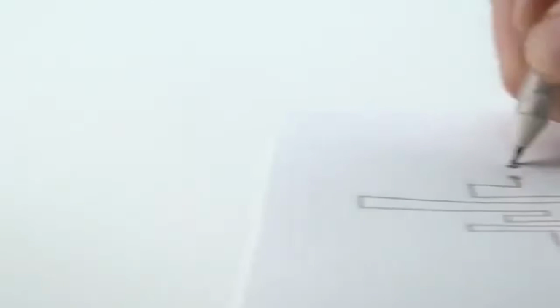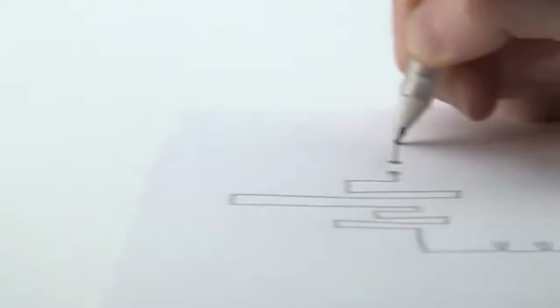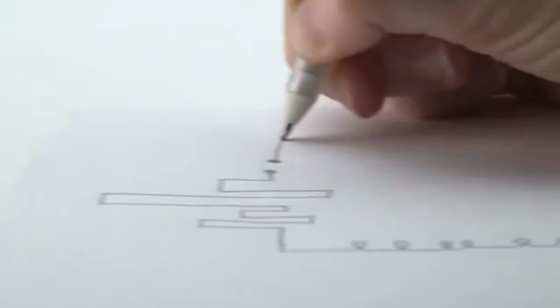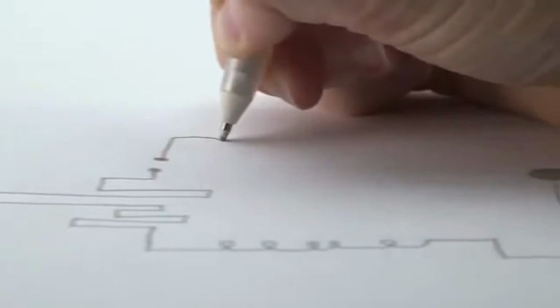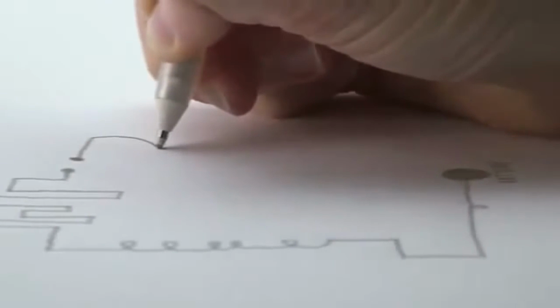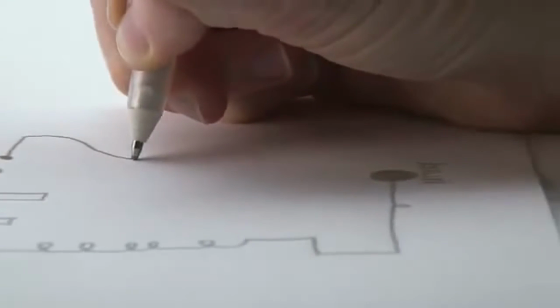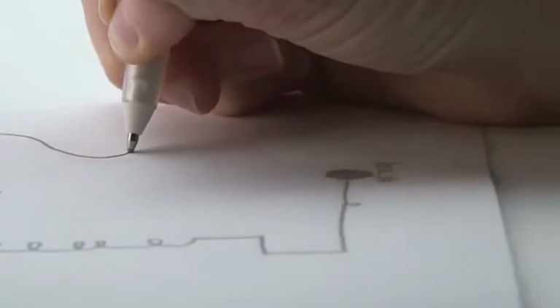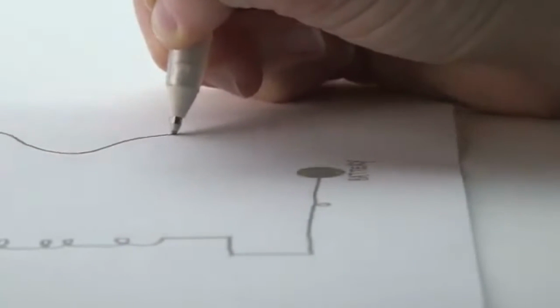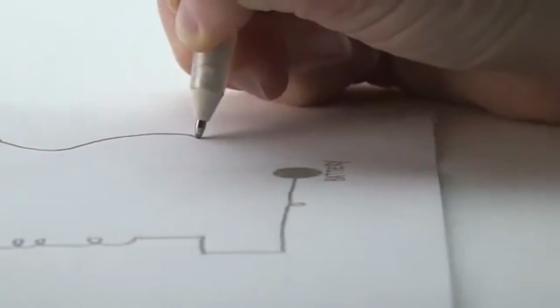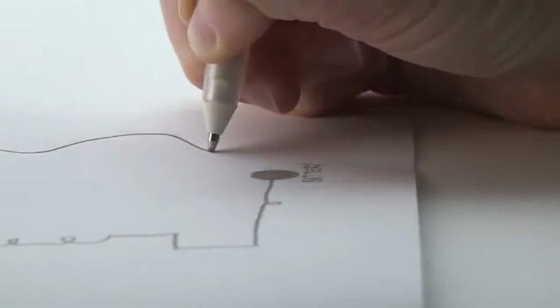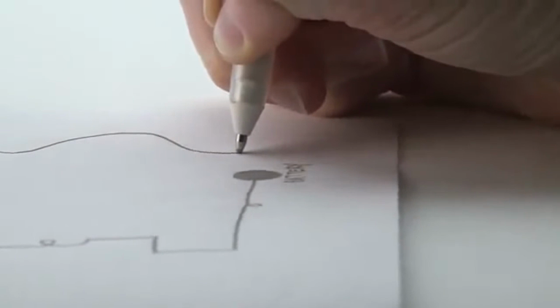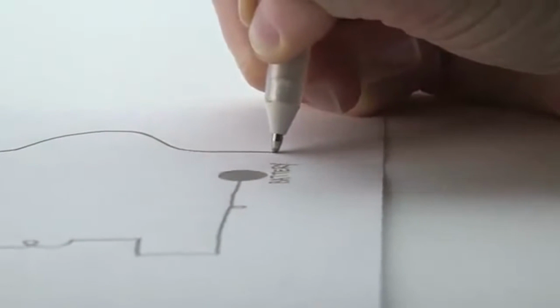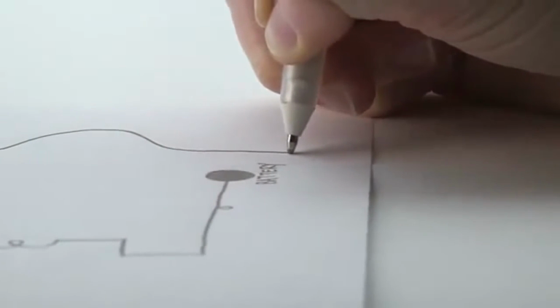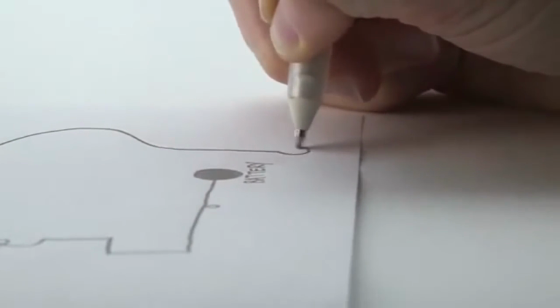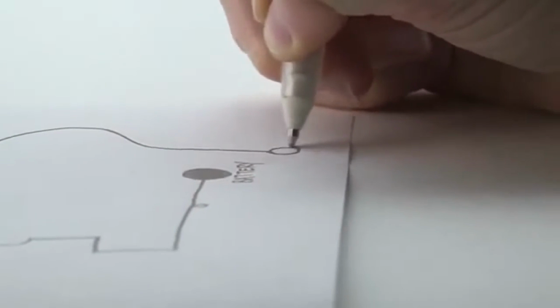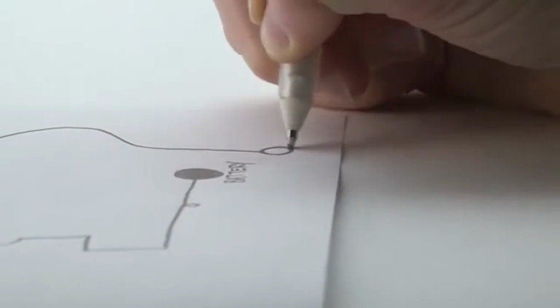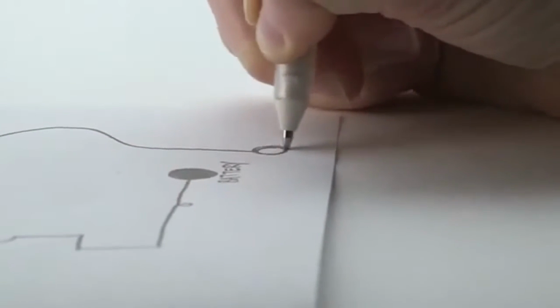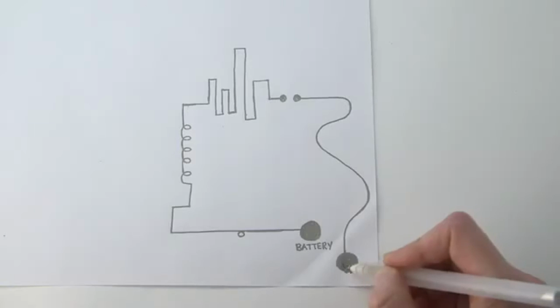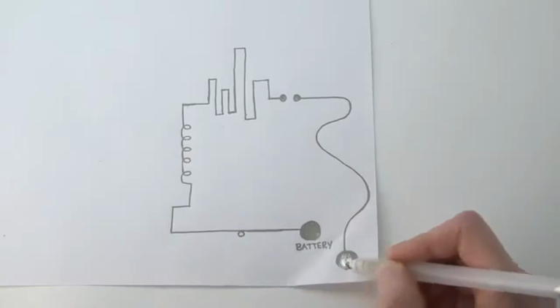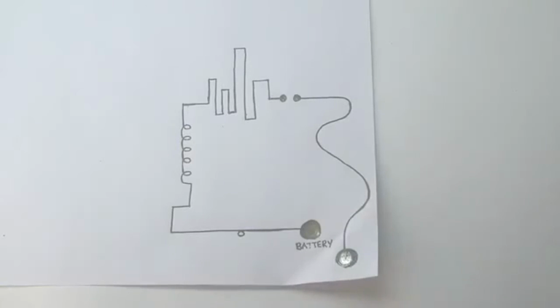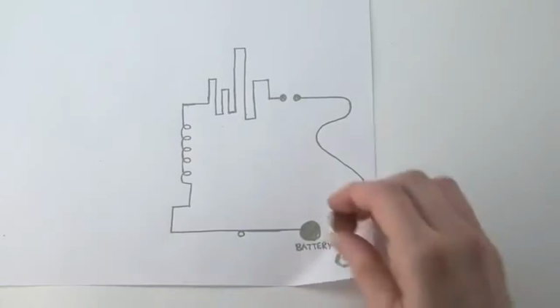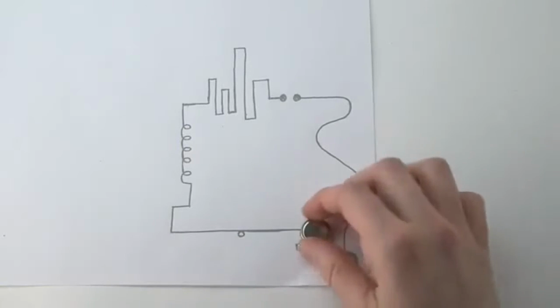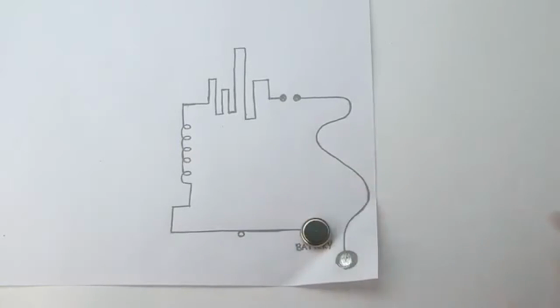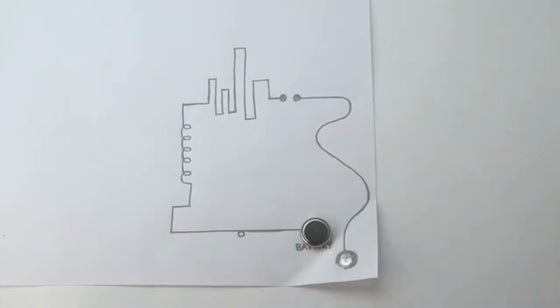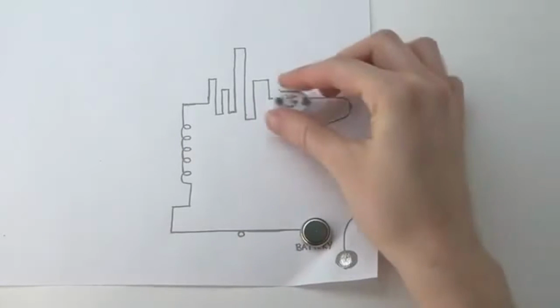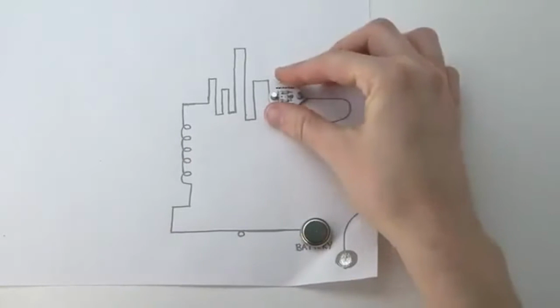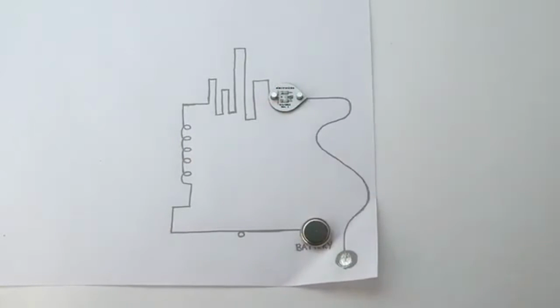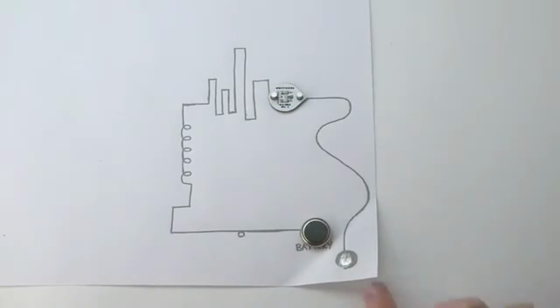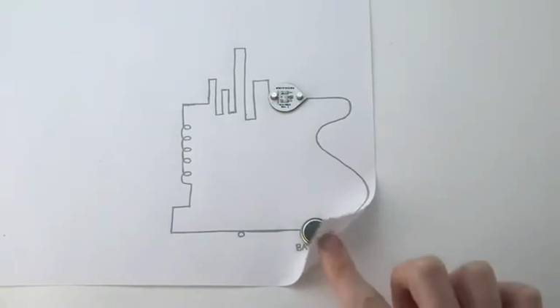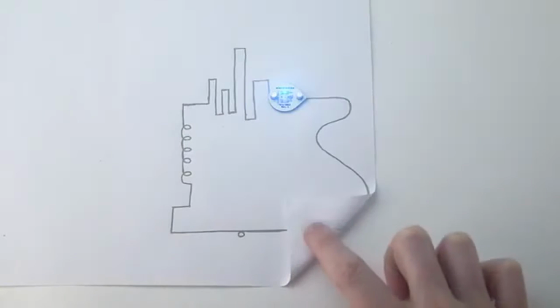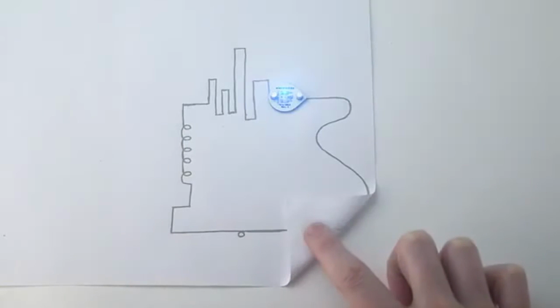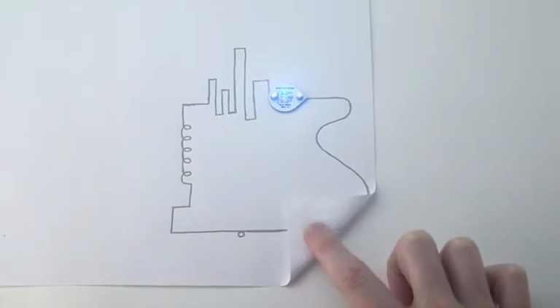We wanted to make building circuits as simple as doodling on a piece of paper. No breadboards and no wiring required. So we invented CircuitScribe, the world's first ballpoint pen that draws electric circuits instantly.